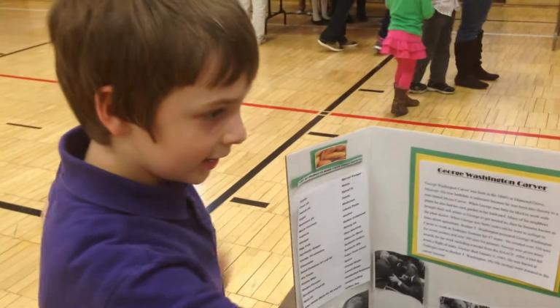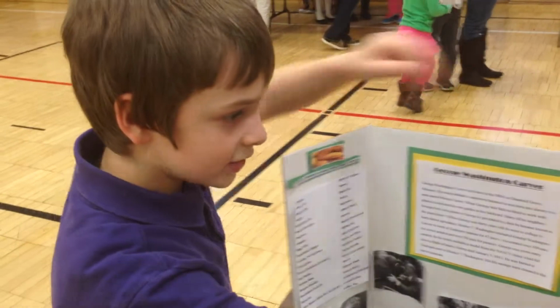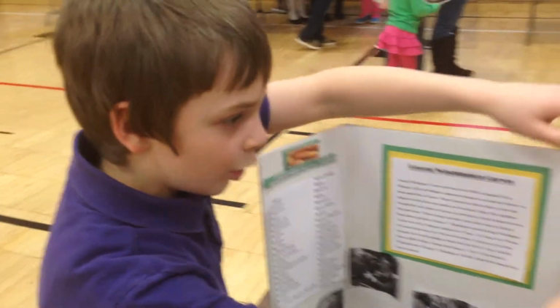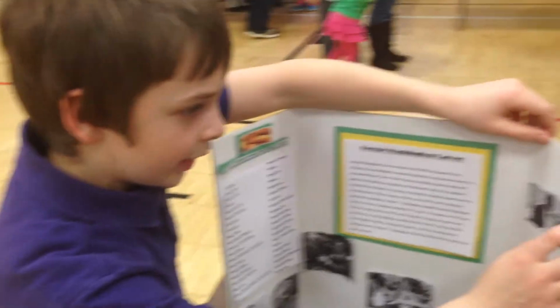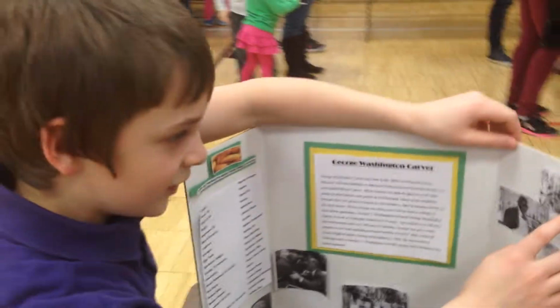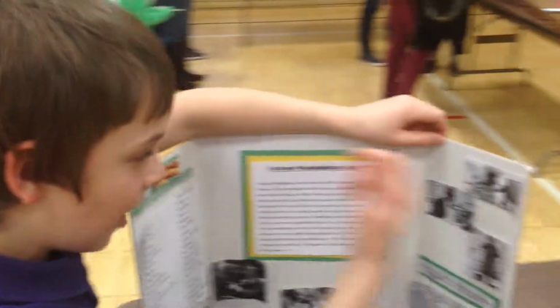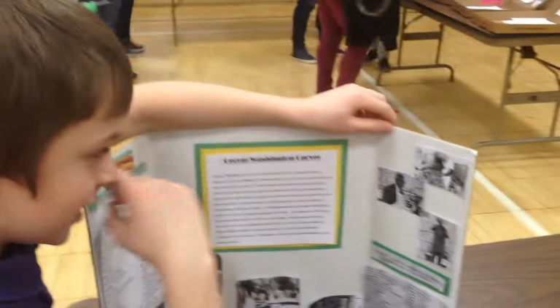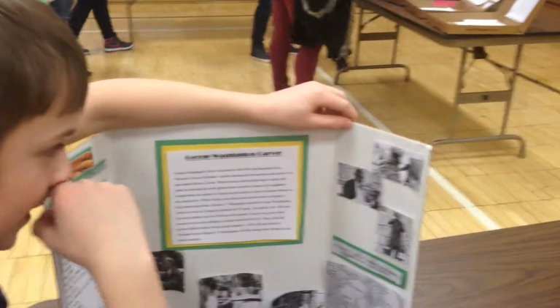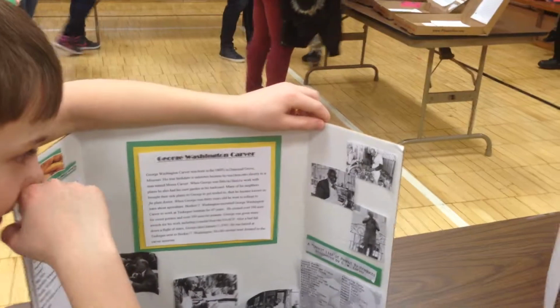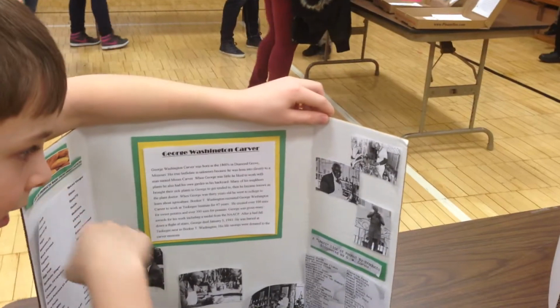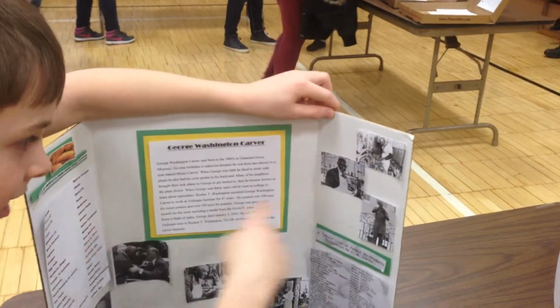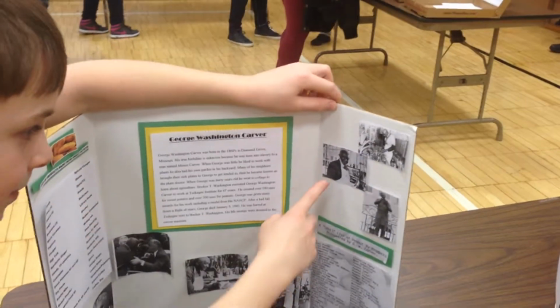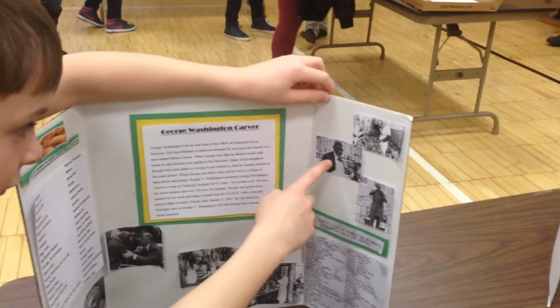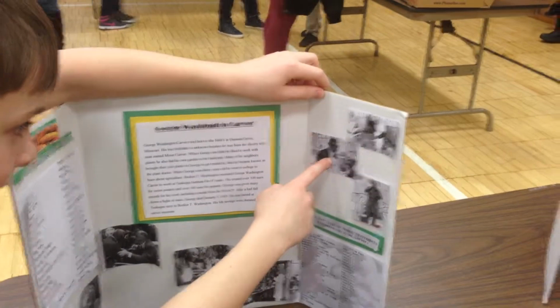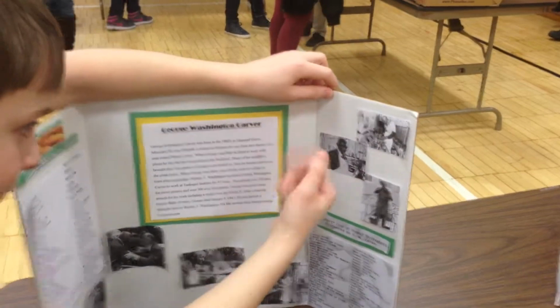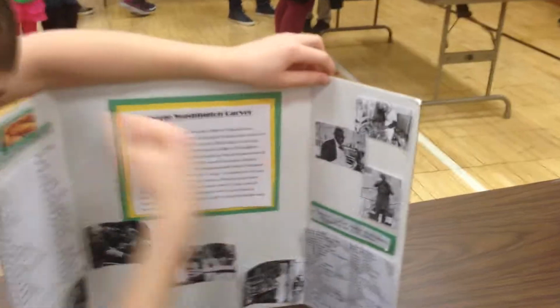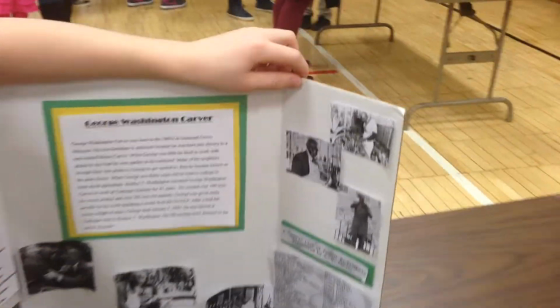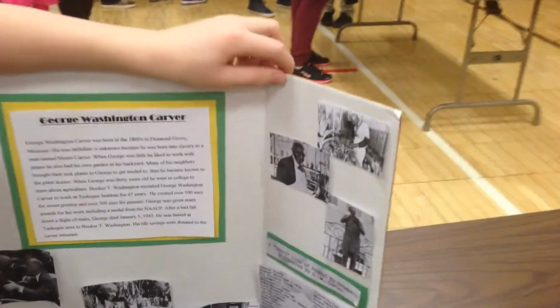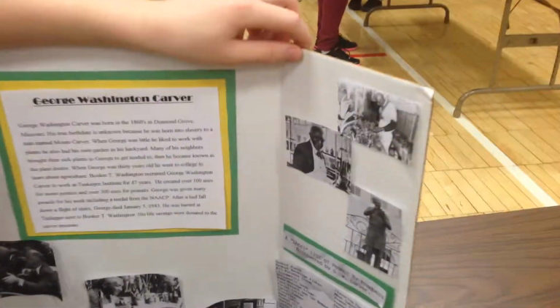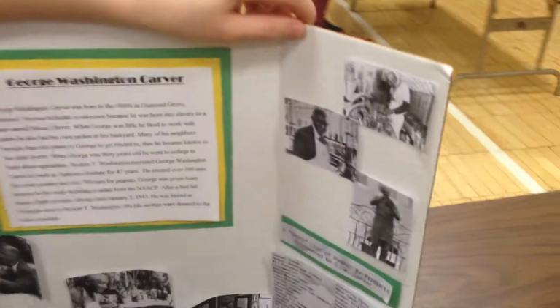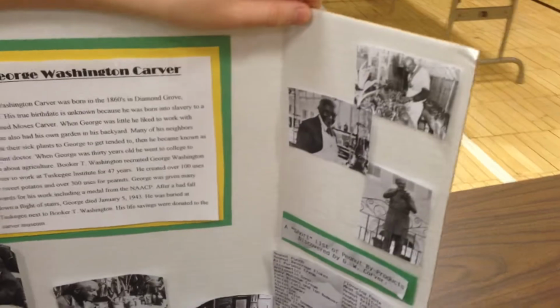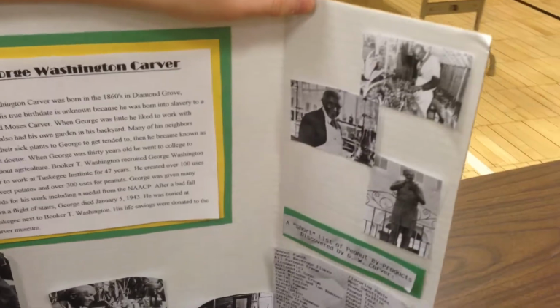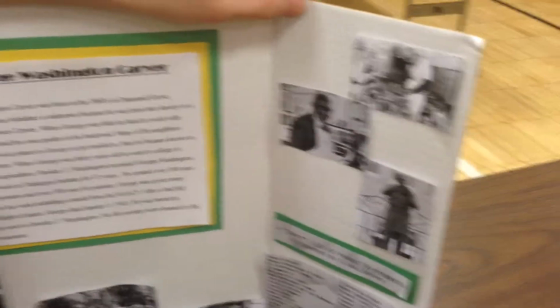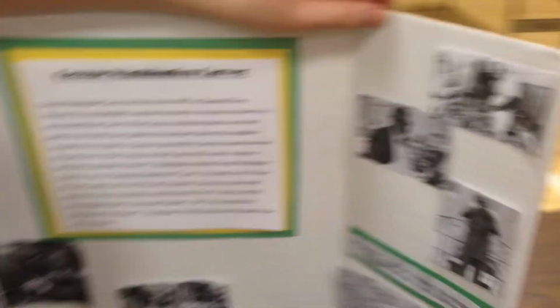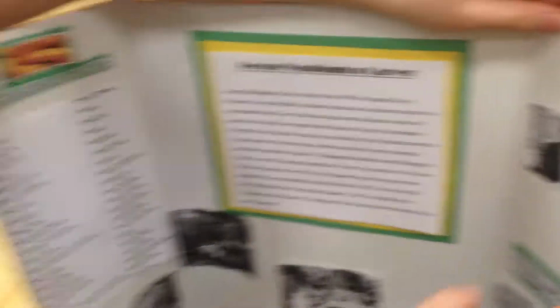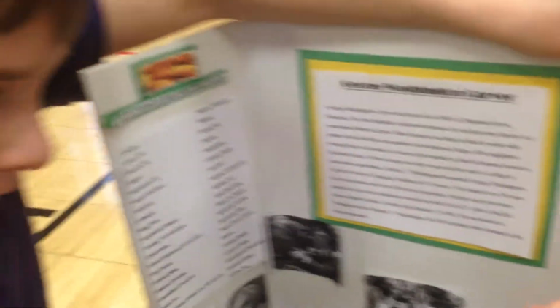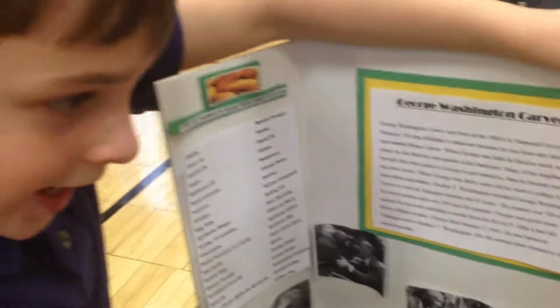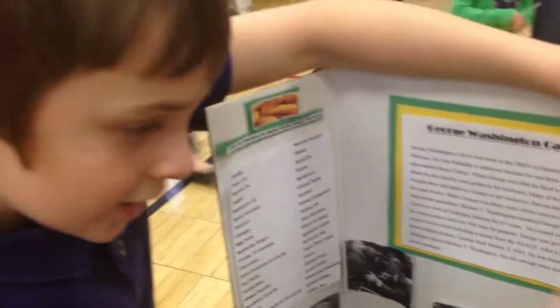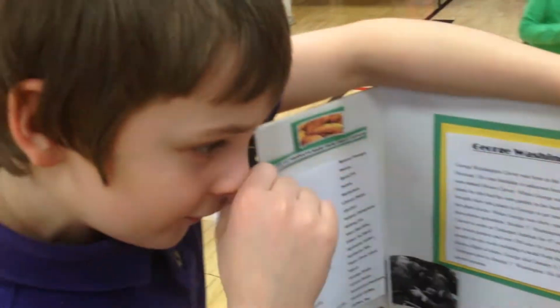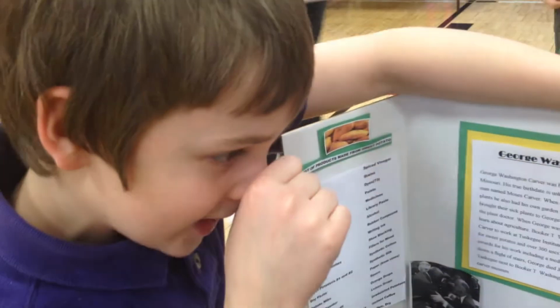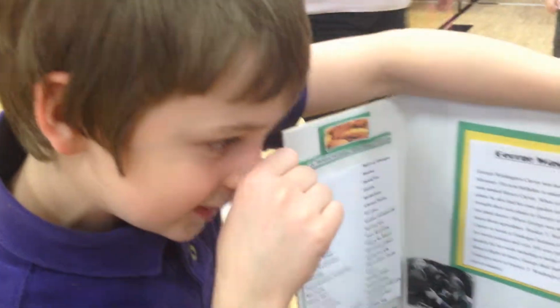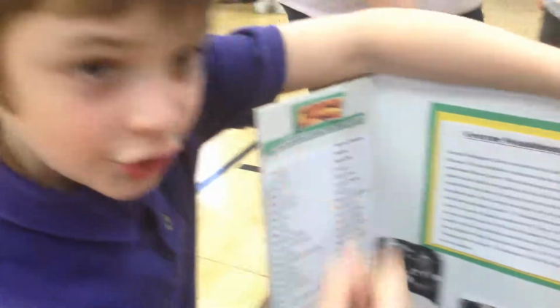And here's him working with his flowers again. Here's a picture of him and Tuskegee Institute again. And then right here, that is one of his statues.